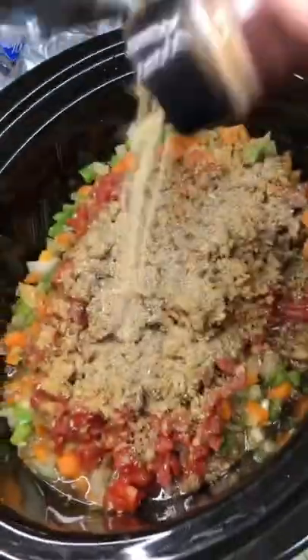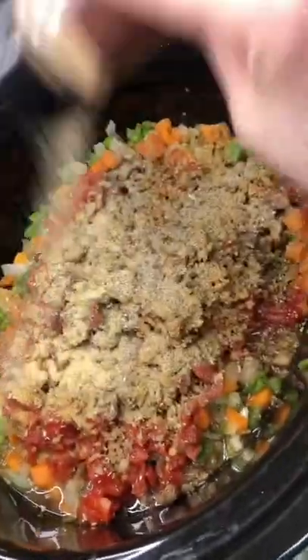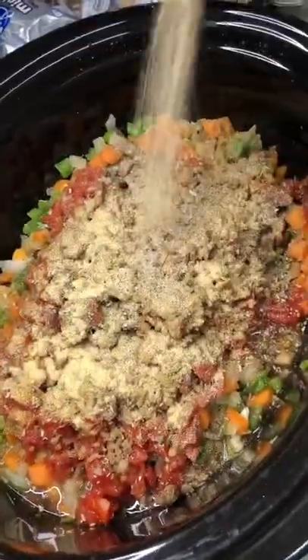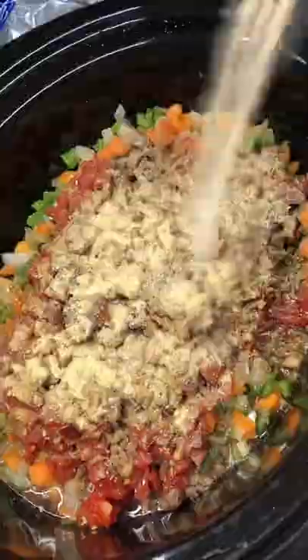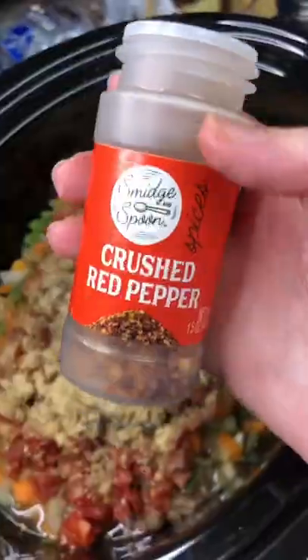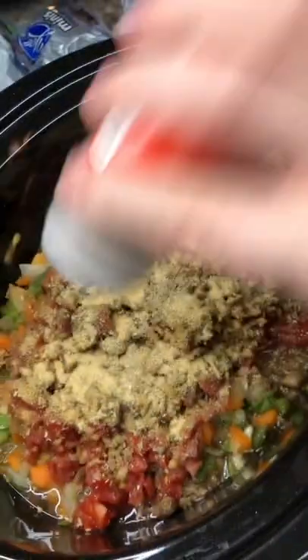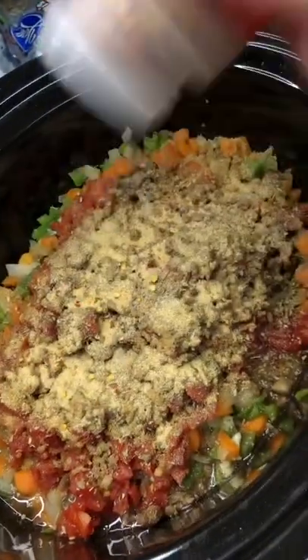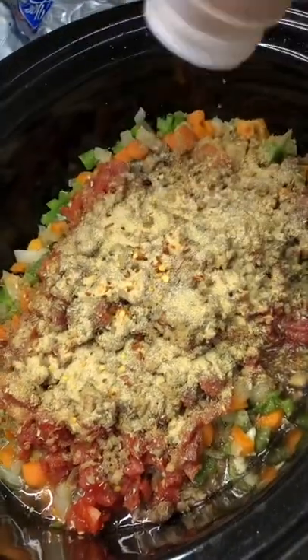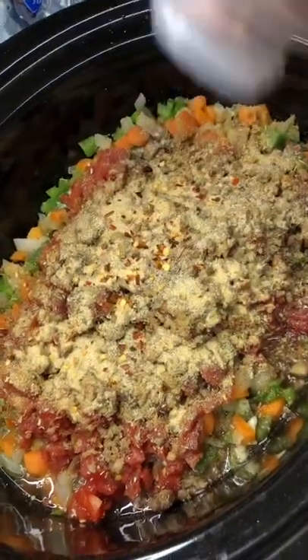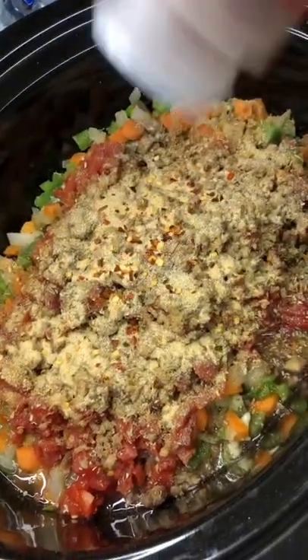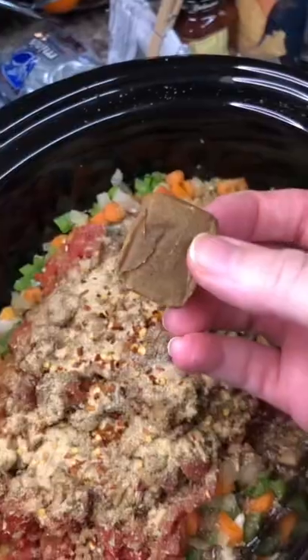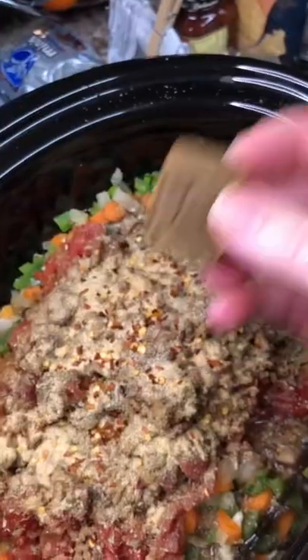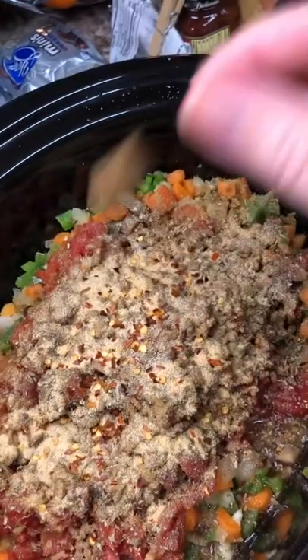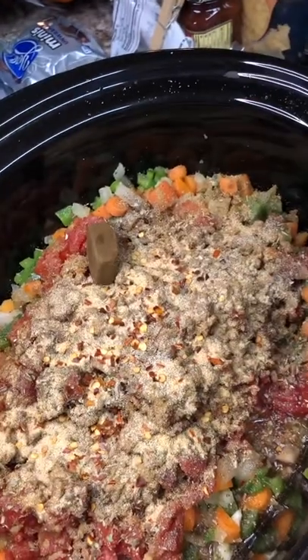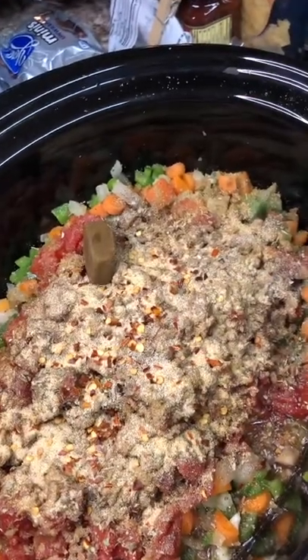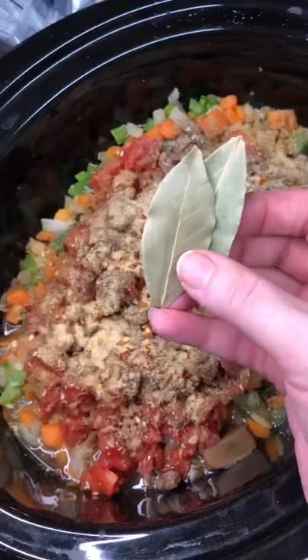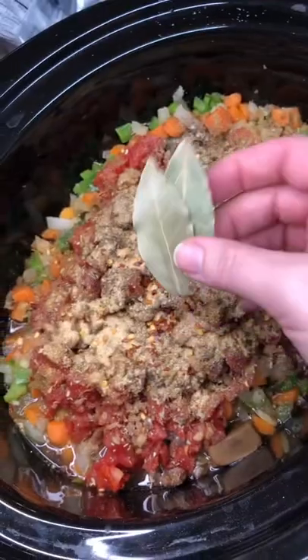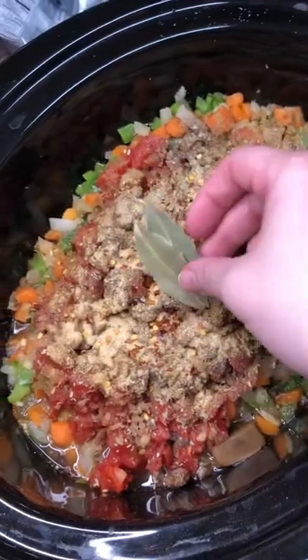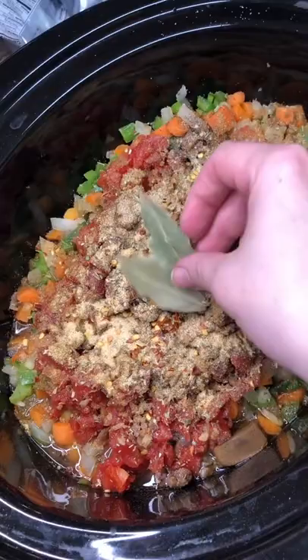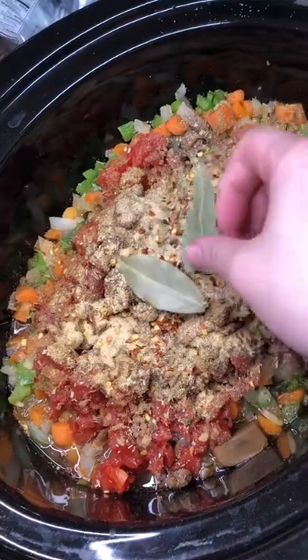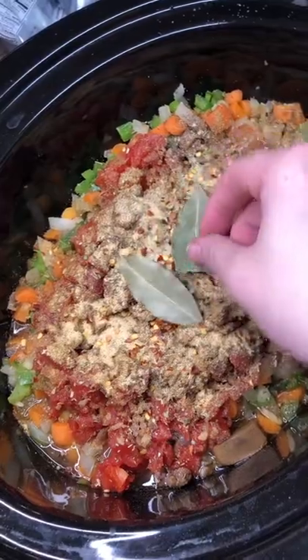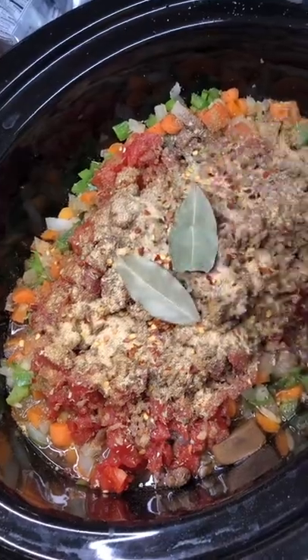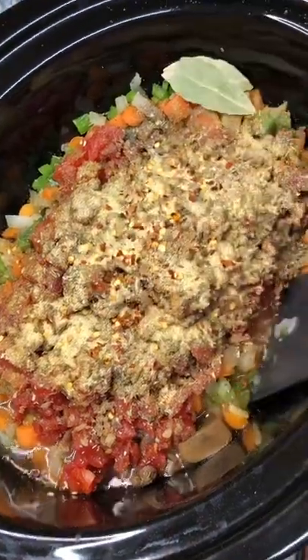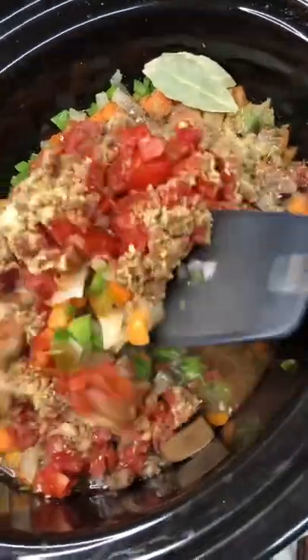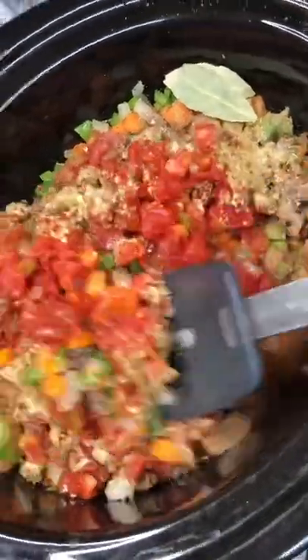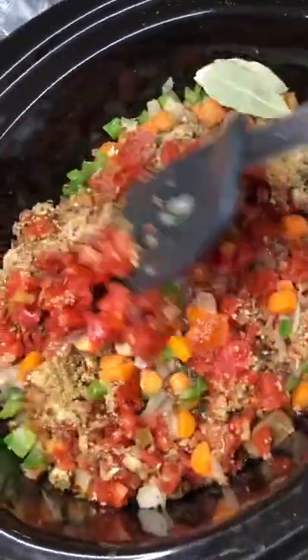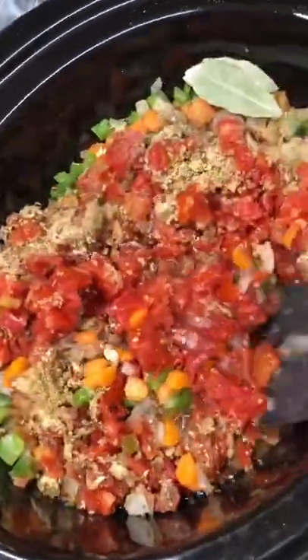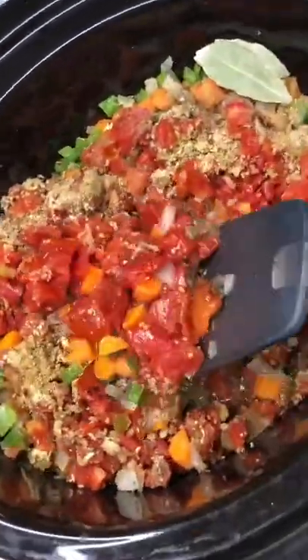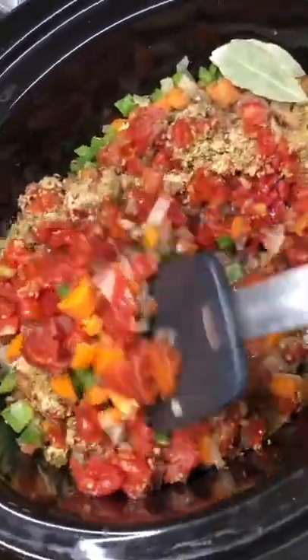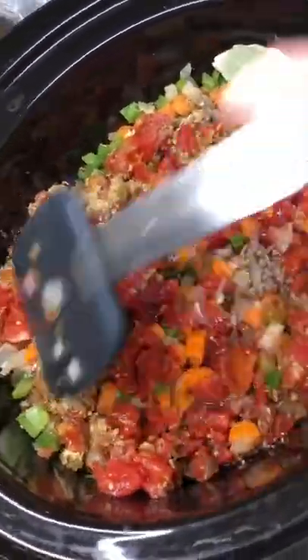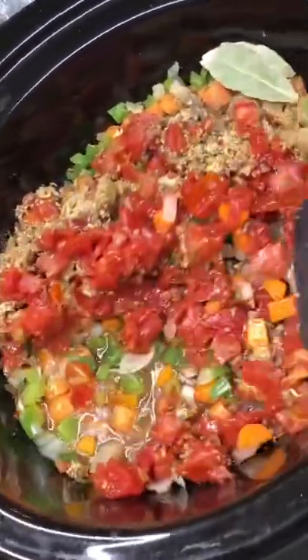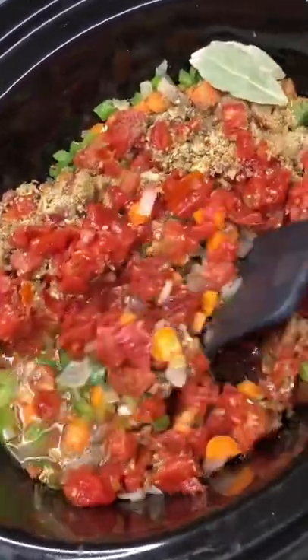Next is gonna be some garlic powder, some crushed red pepper, a beef bouillon cube. Last, you're gonna top it with a couple of bay leaves. Stir it around, then cover it and cook it as long as you want to.